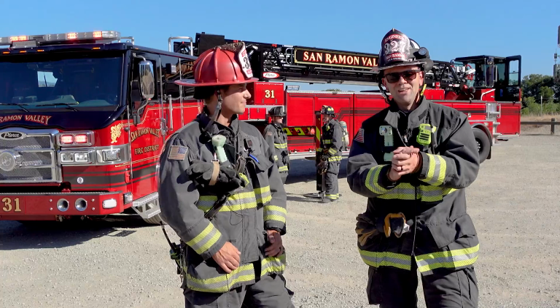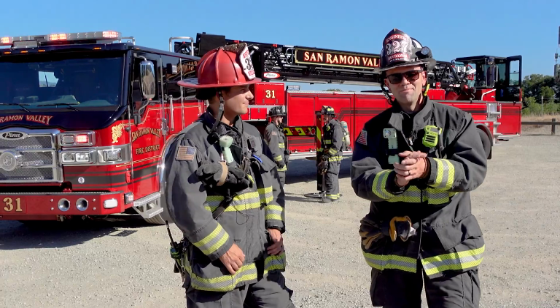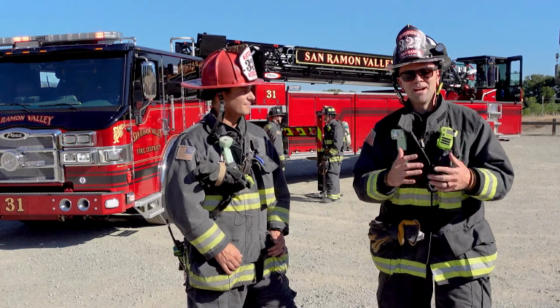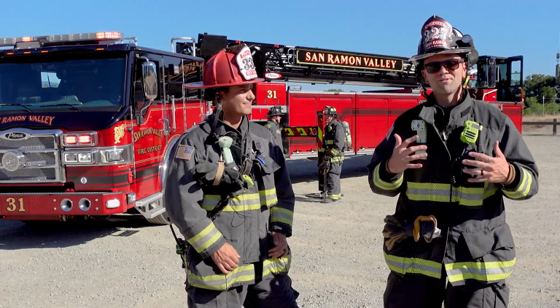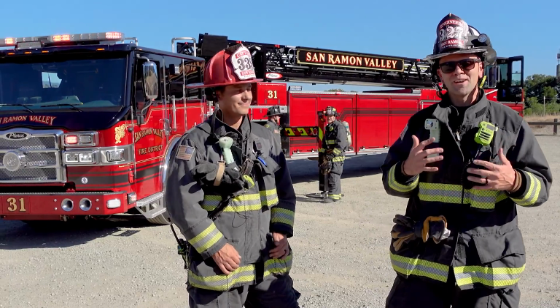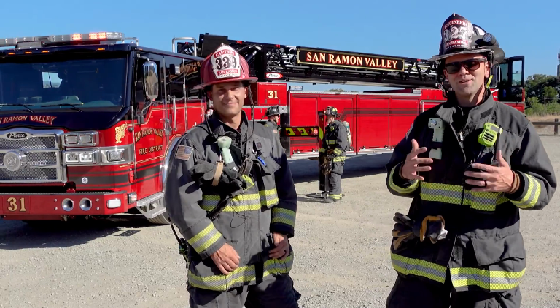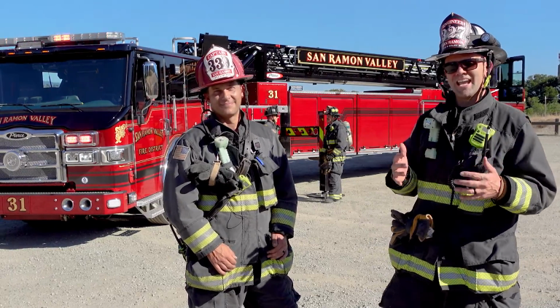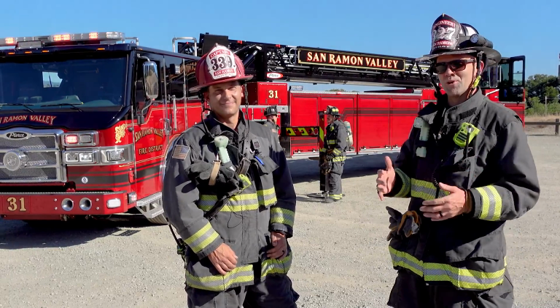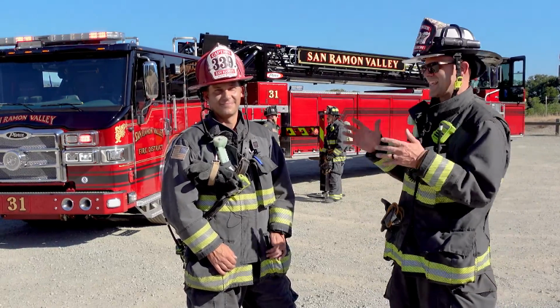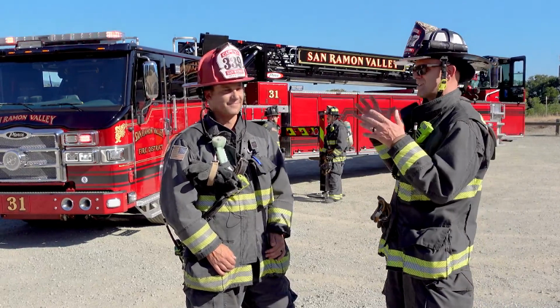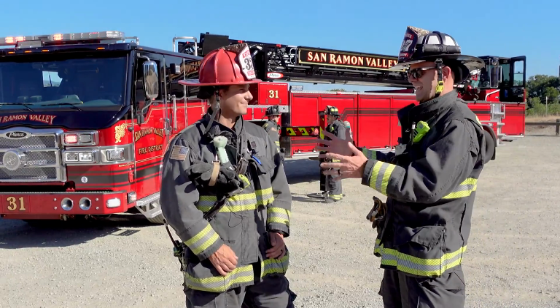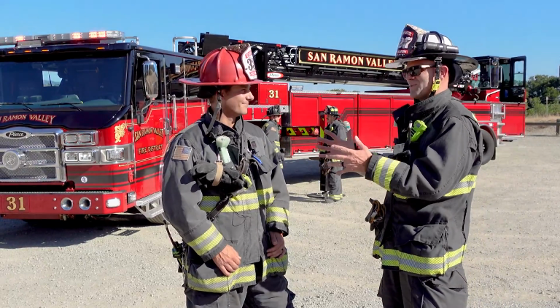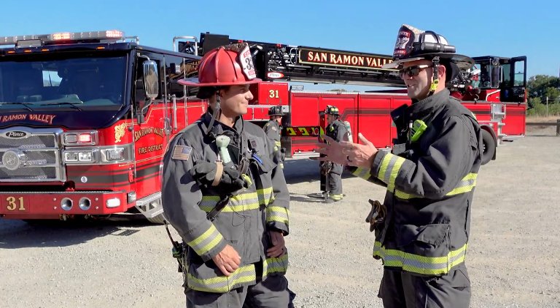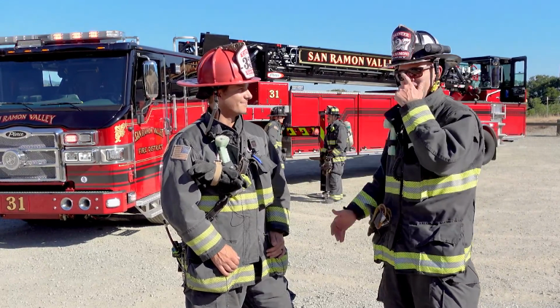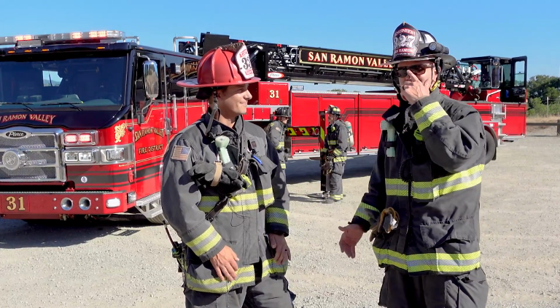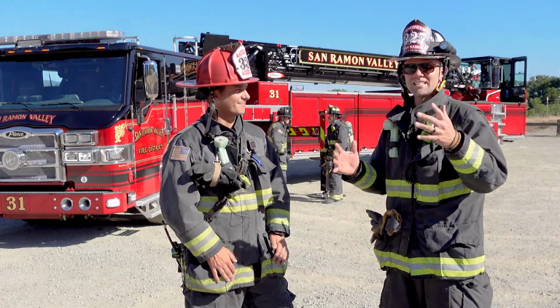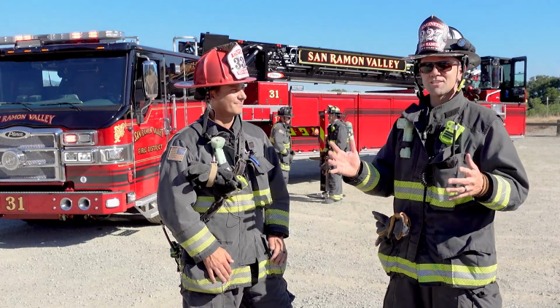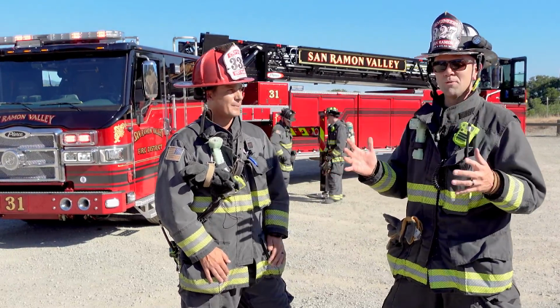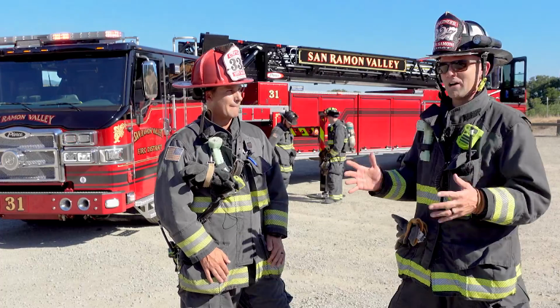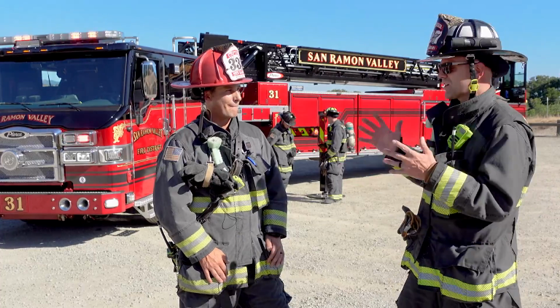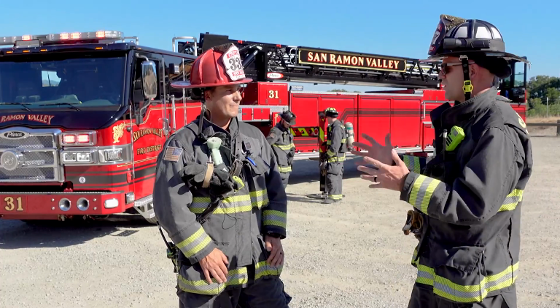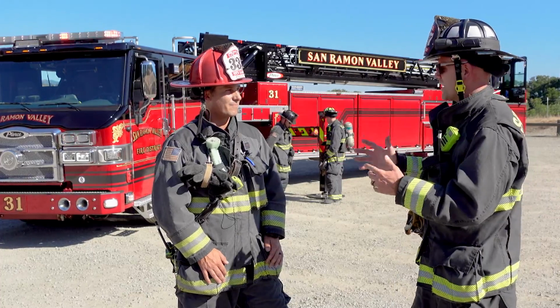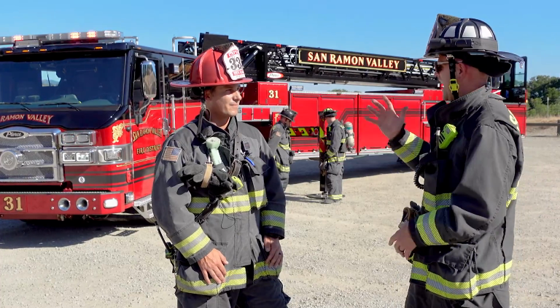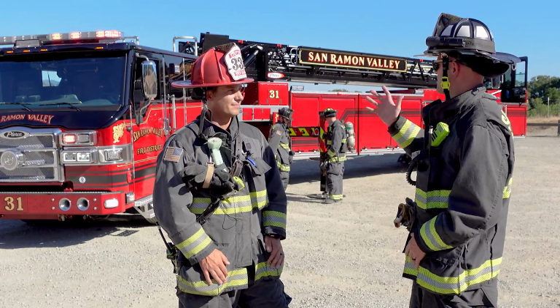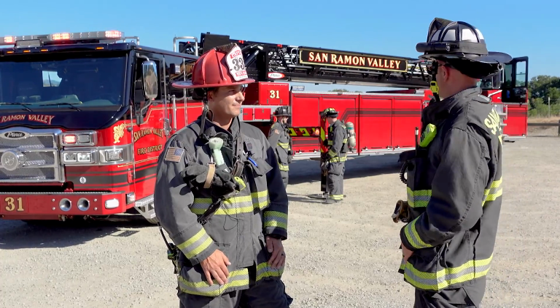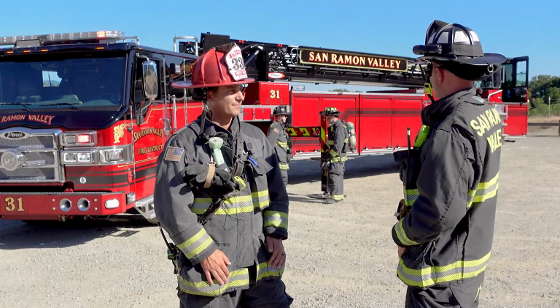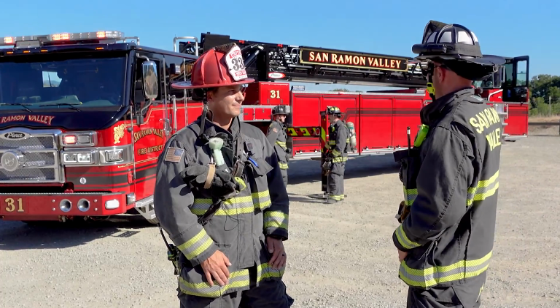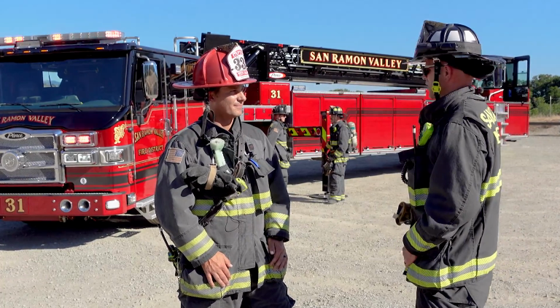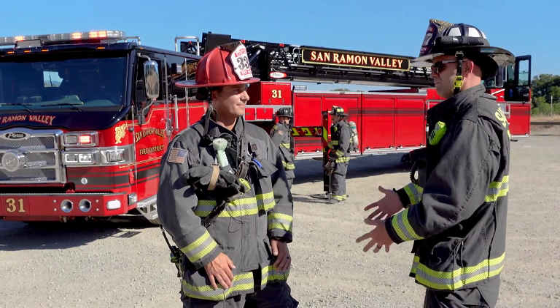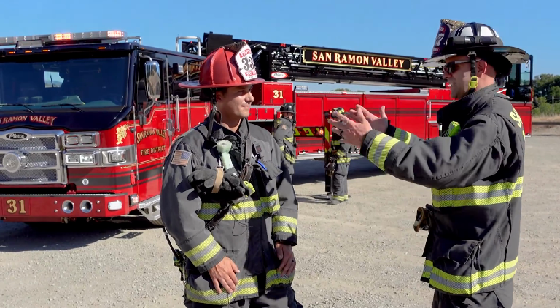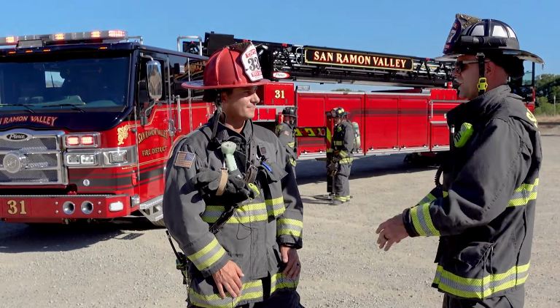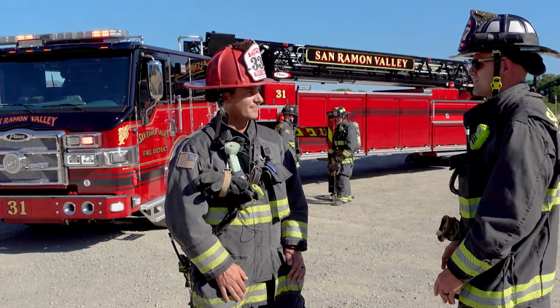Hello everybody, my name is Firefighter Luke. Today we're with Captain Casey Rivers. He's gonna tell us a little bit about Truck 31 and how it sprays water. So take it away, Captain.